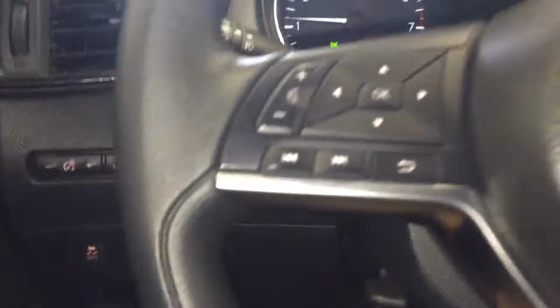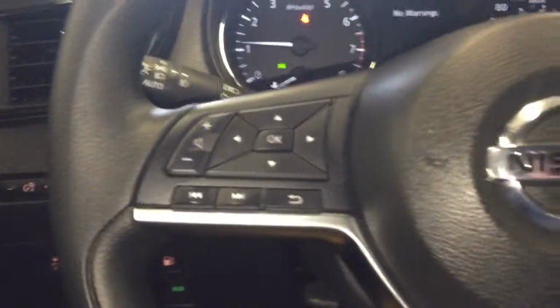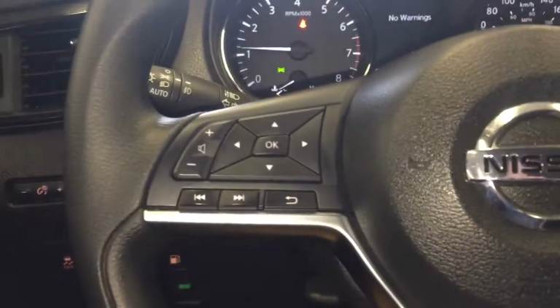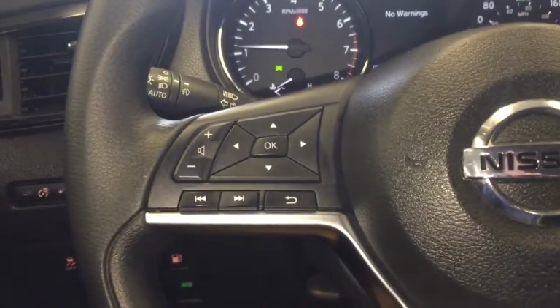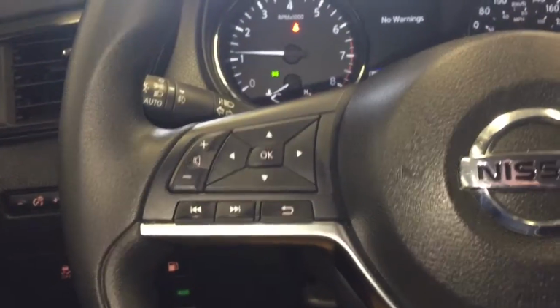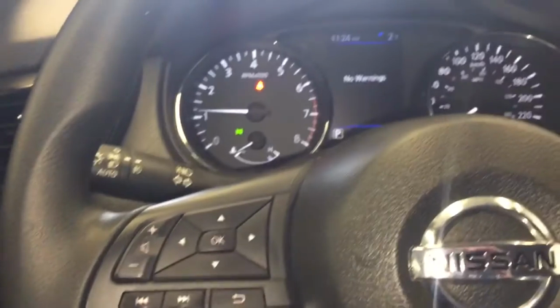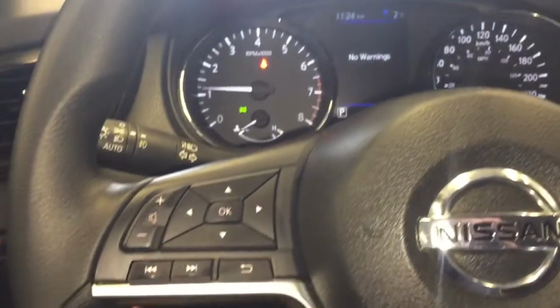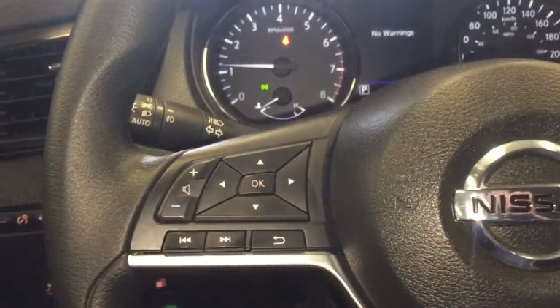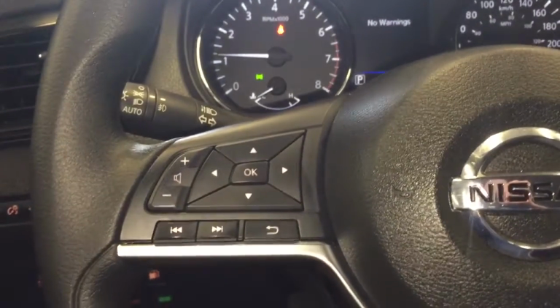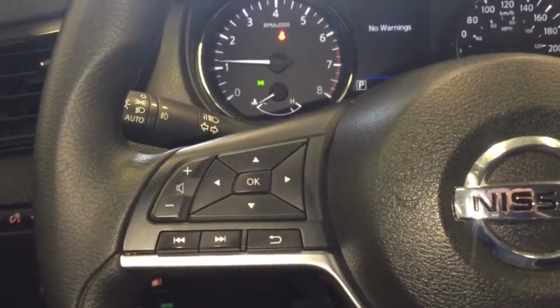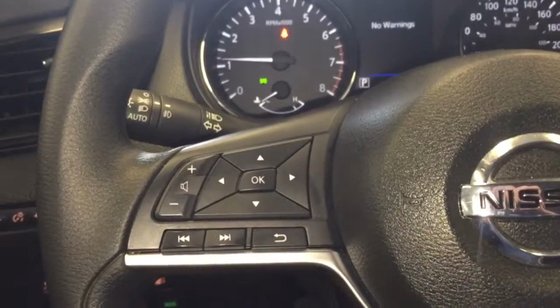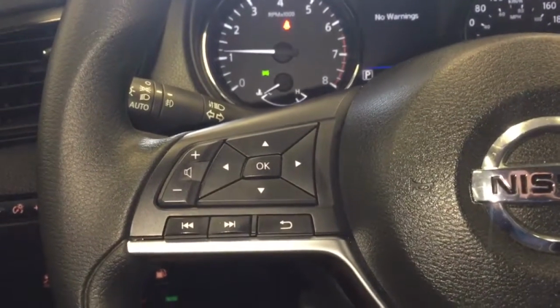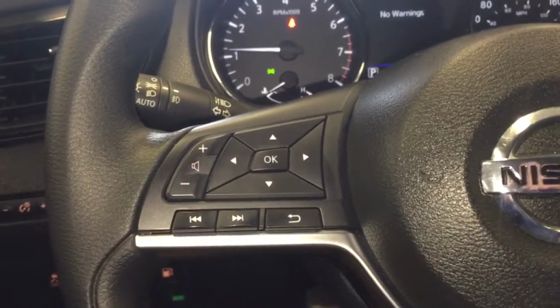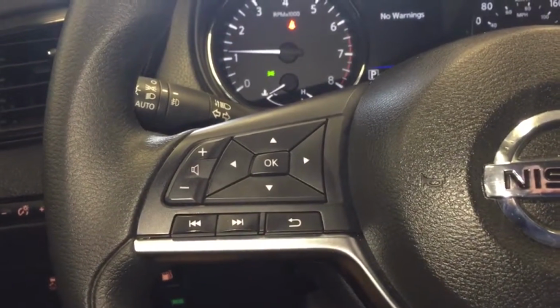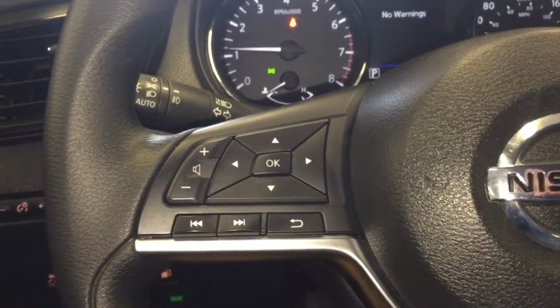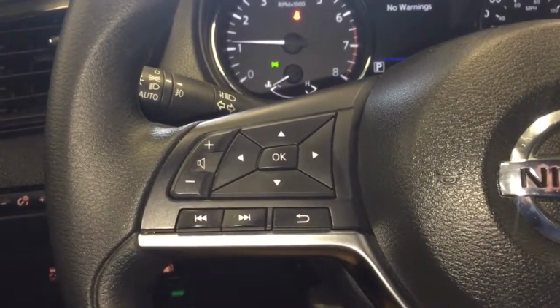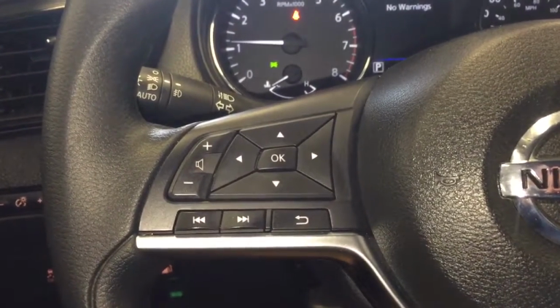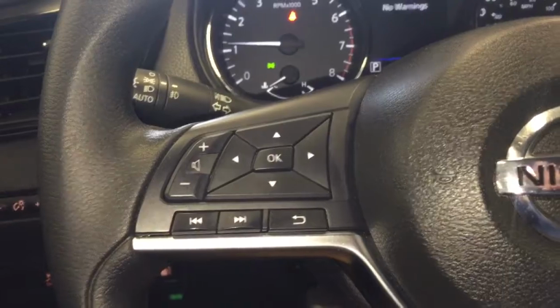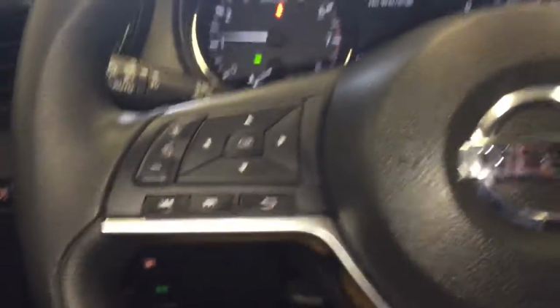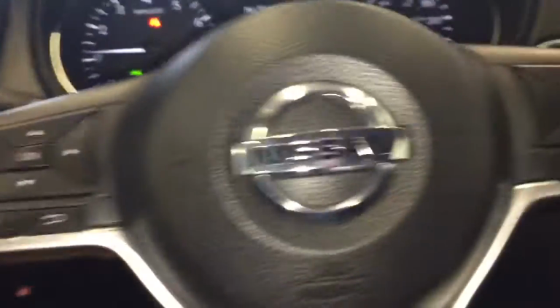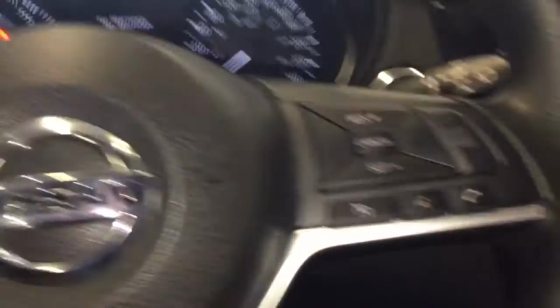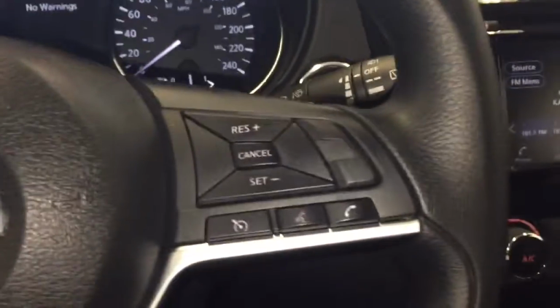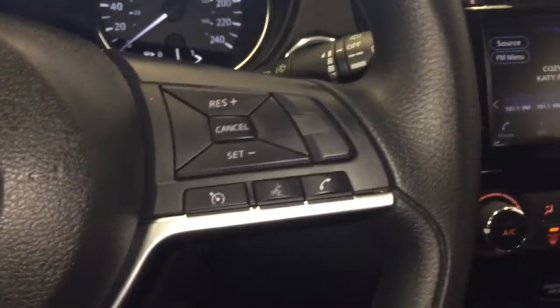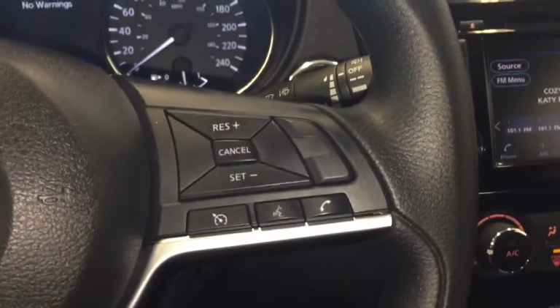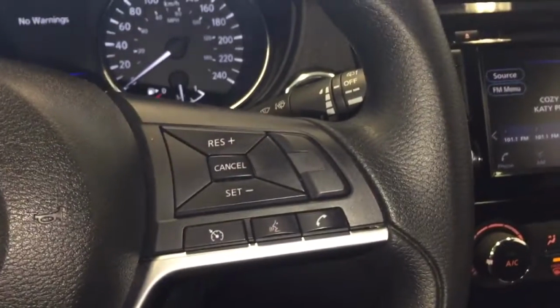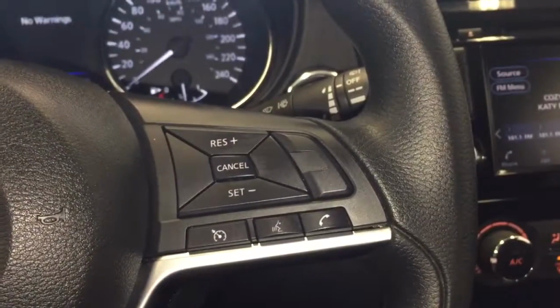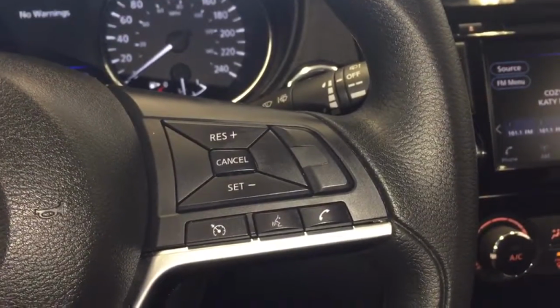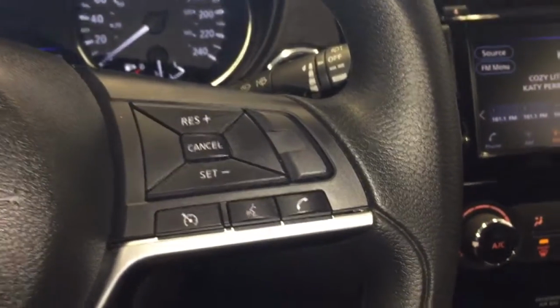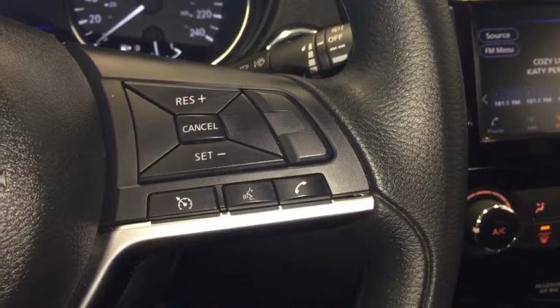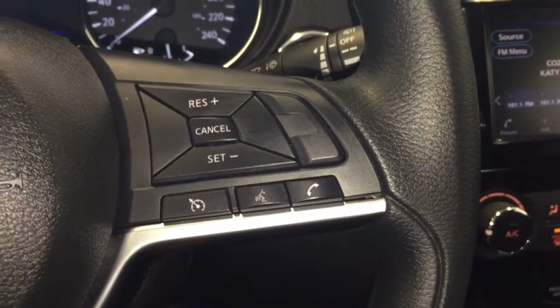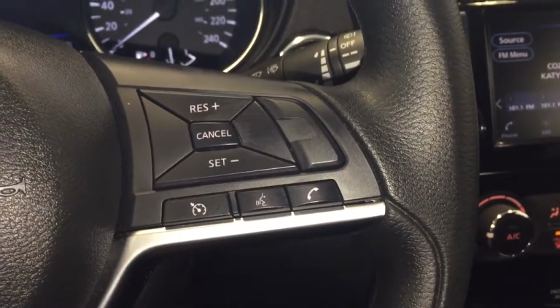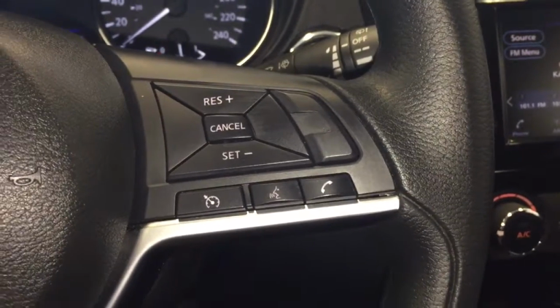On the left-hand side of the steering wheel you have your controls for your display along with your volume and audio source controls. And on the right-hand side you have your cruise controls along with your Bluetooth audio controls.